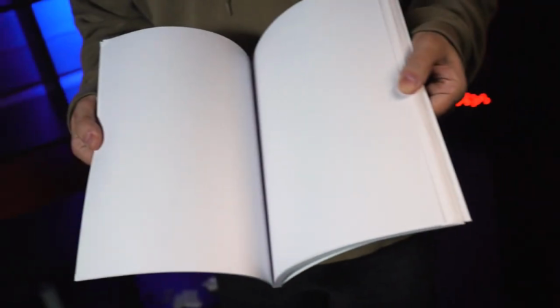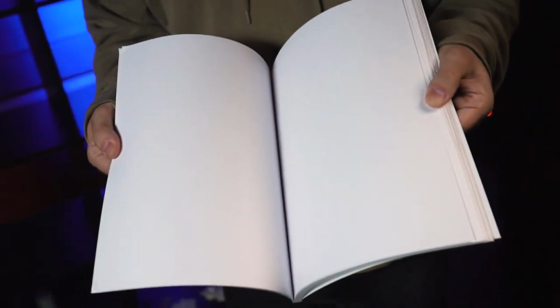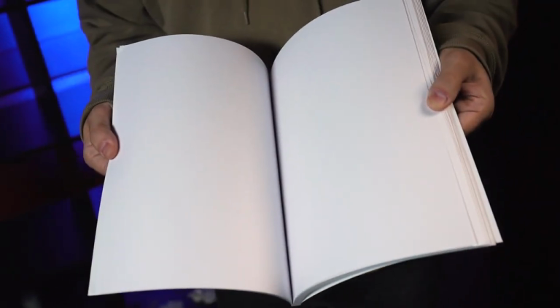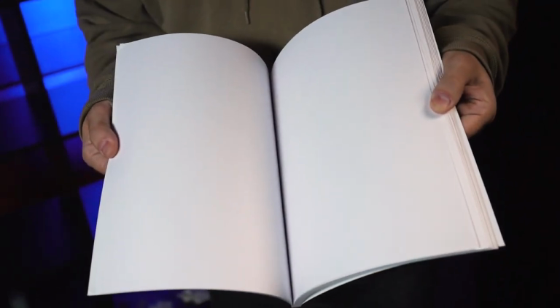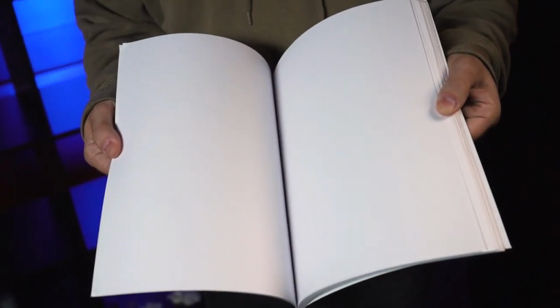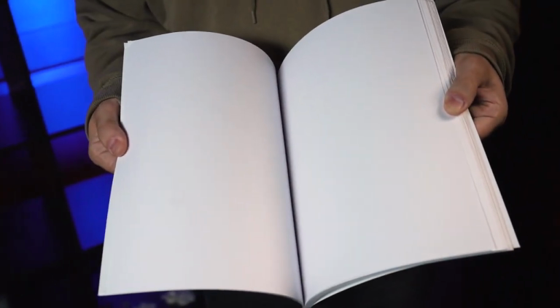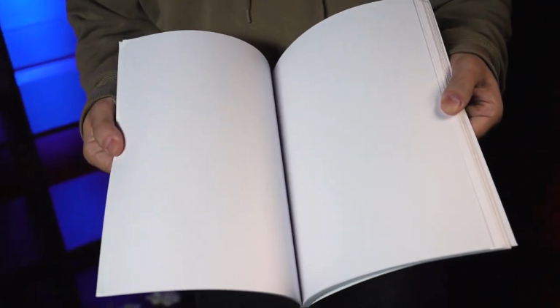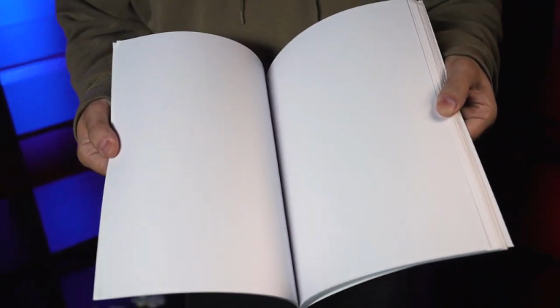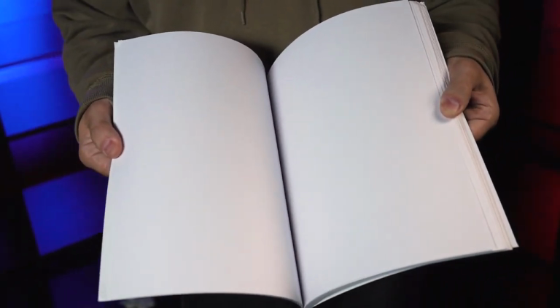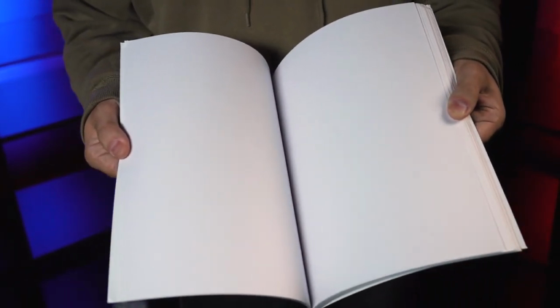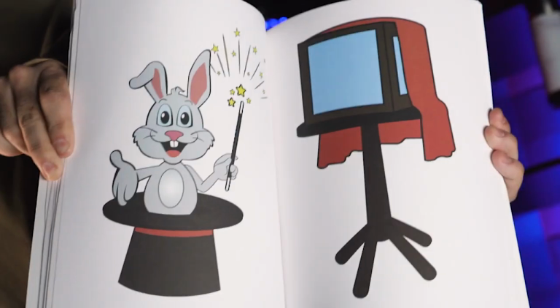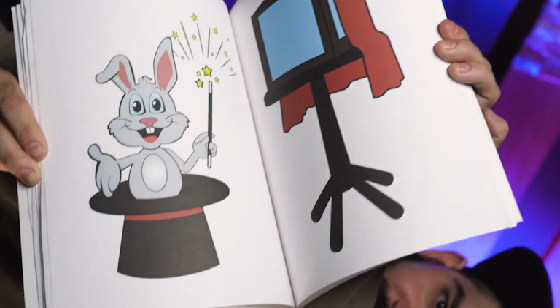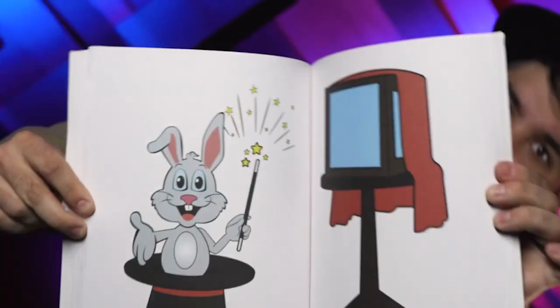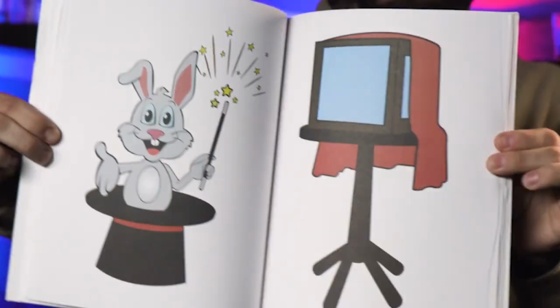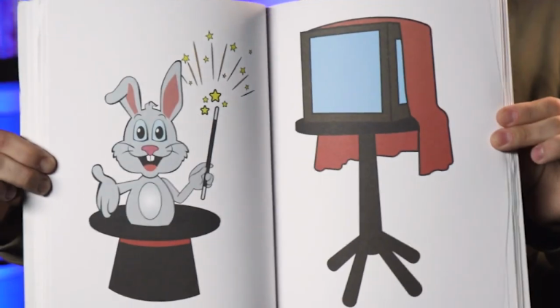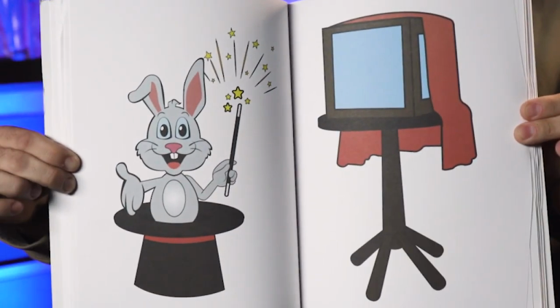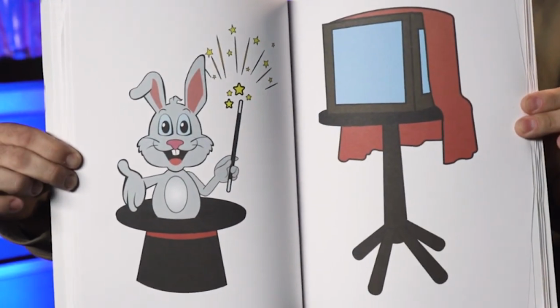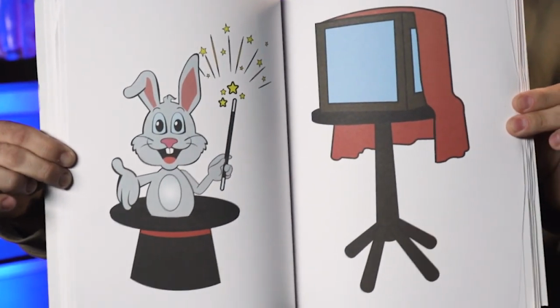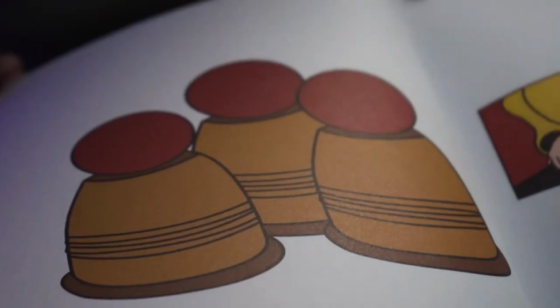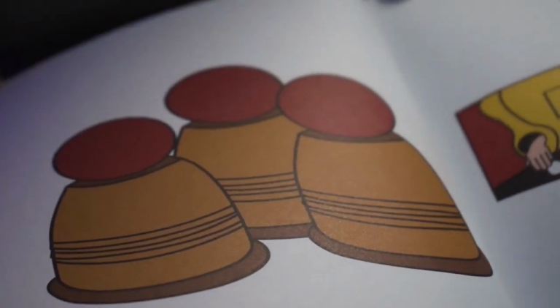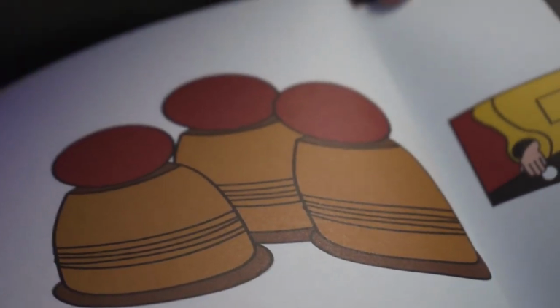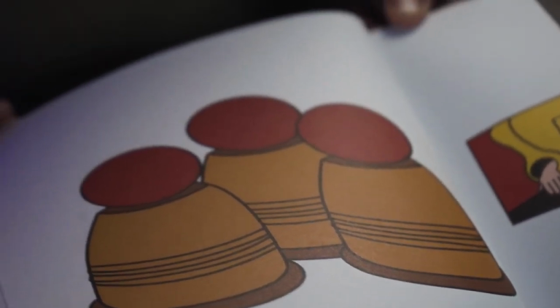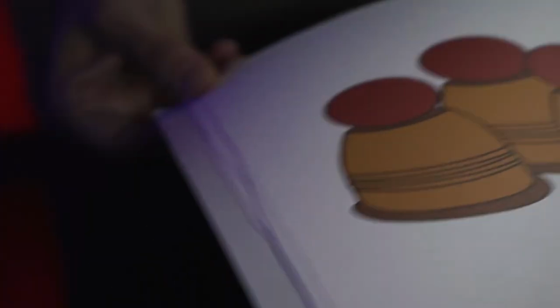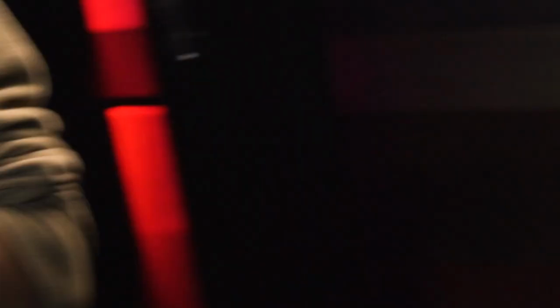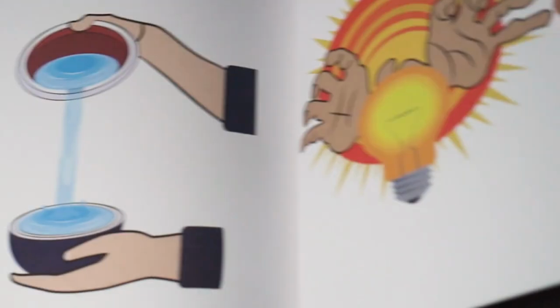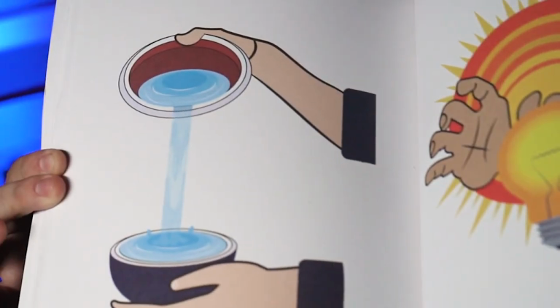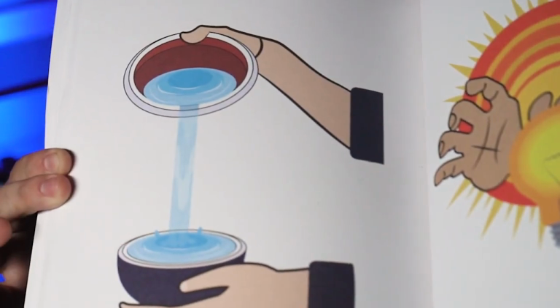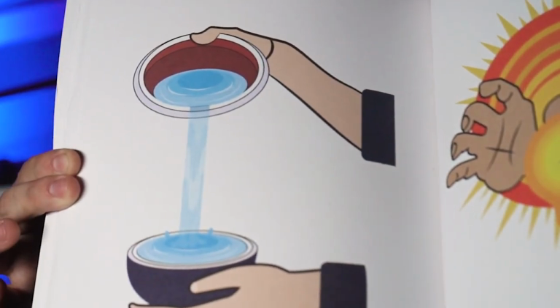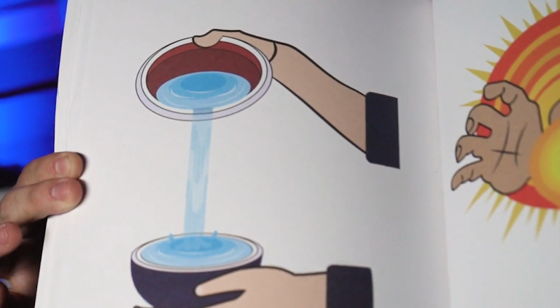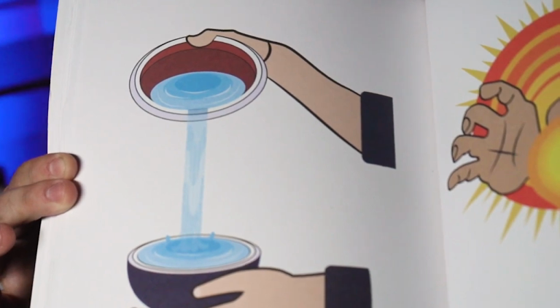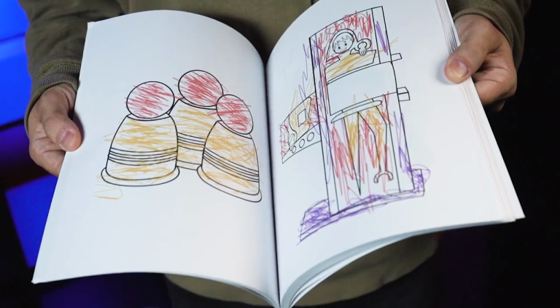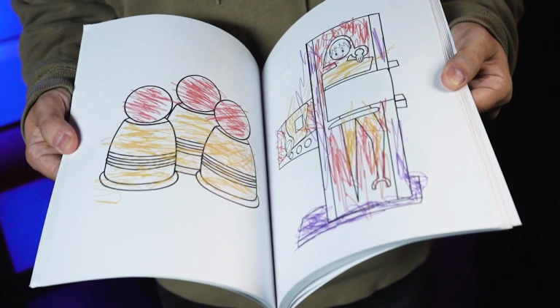The thick paper prevents bleed through. The large, colorful images take up the entire page and contain actual magic tricks and illusions.